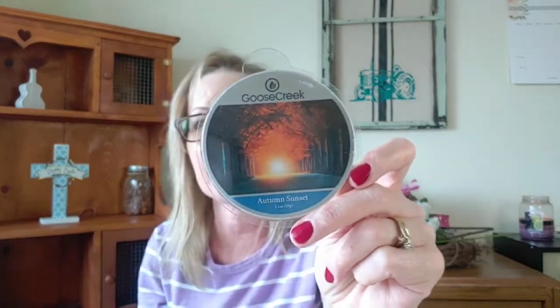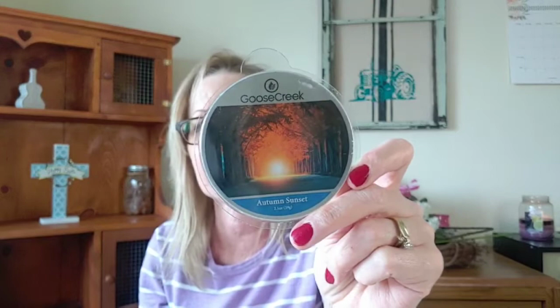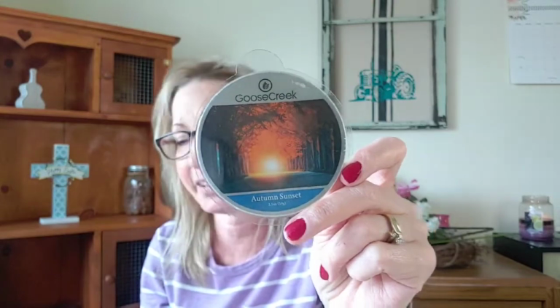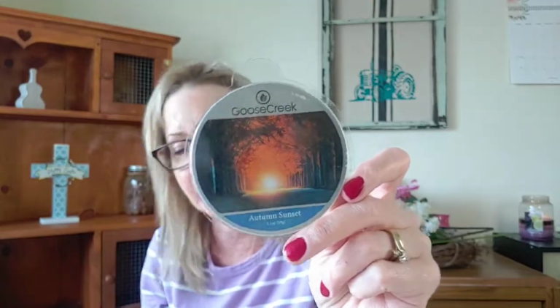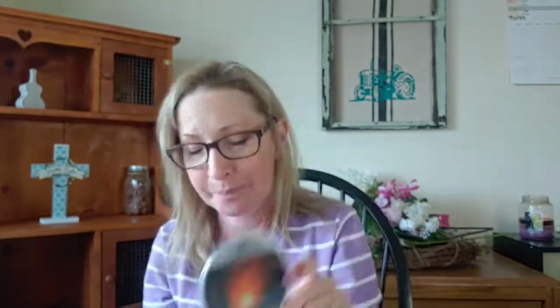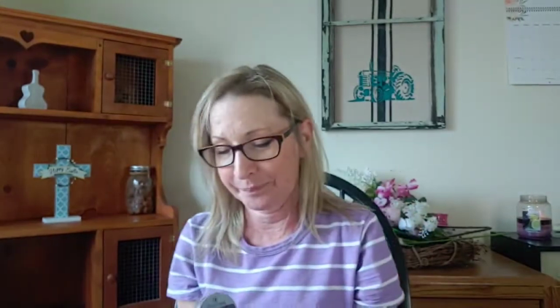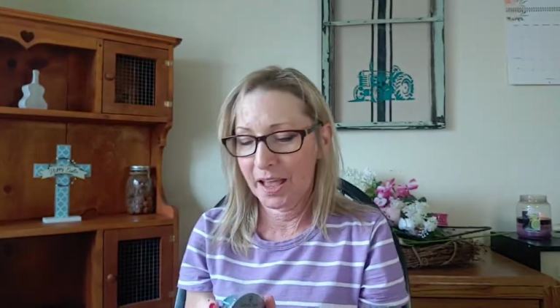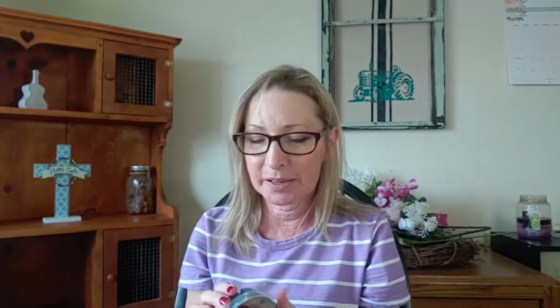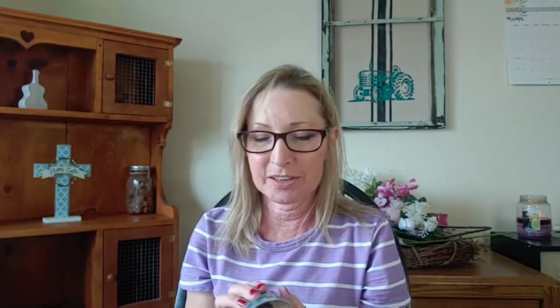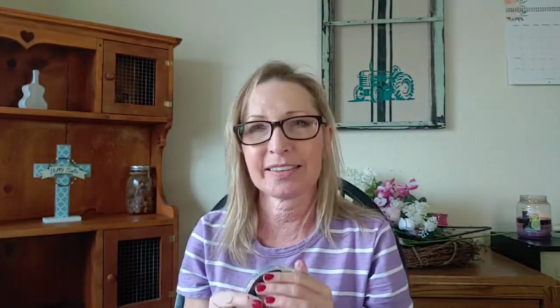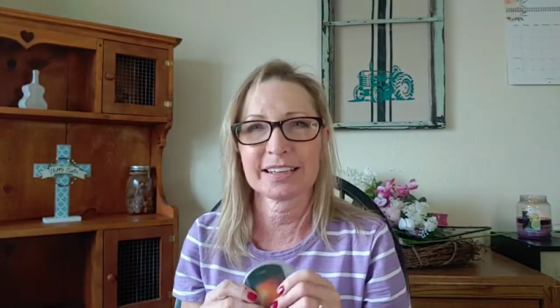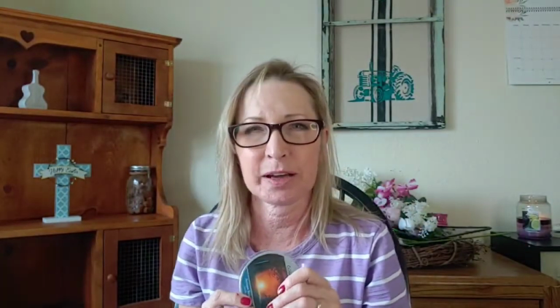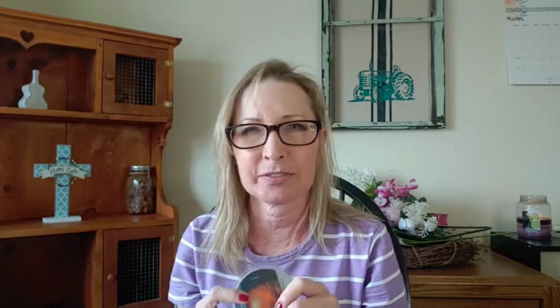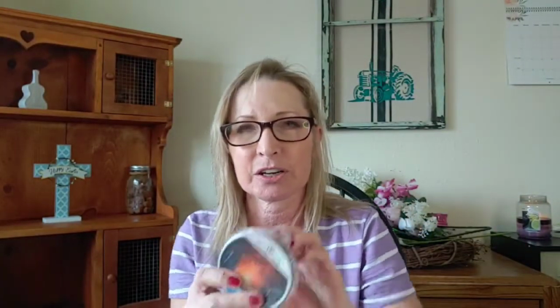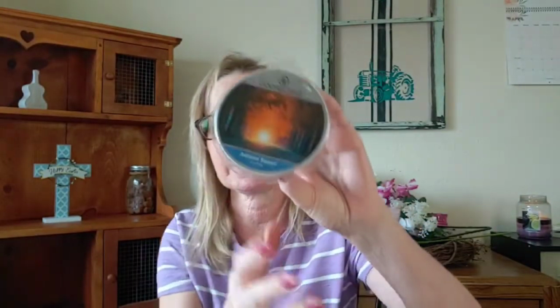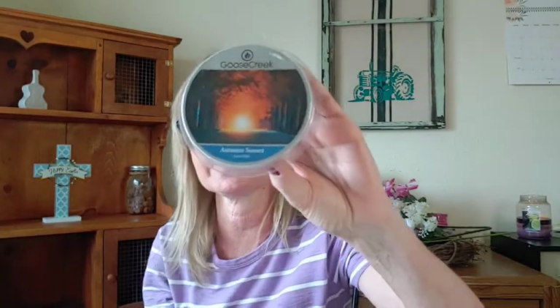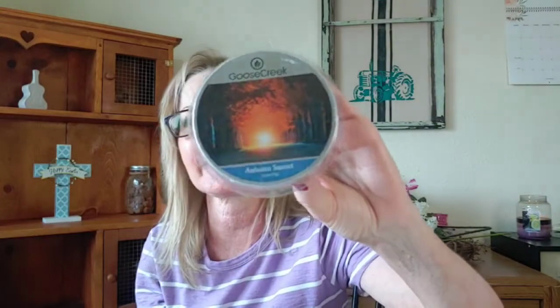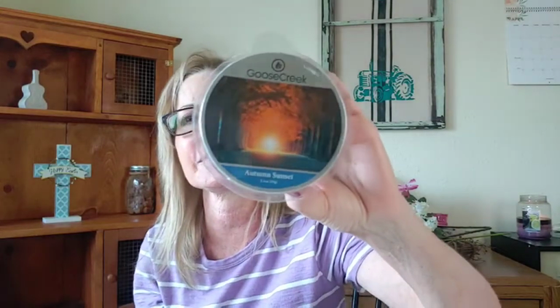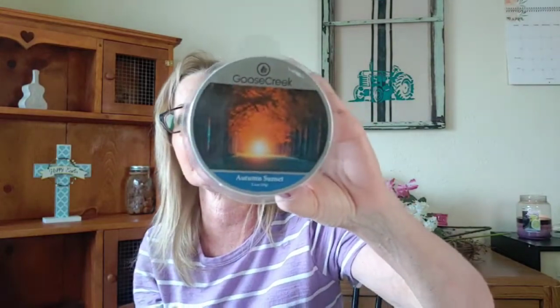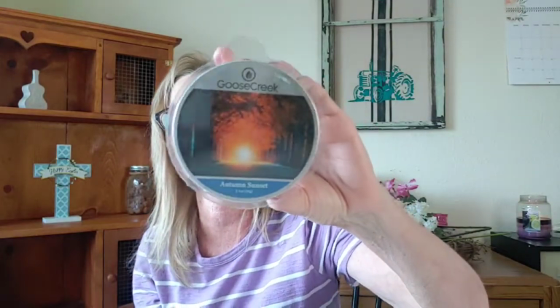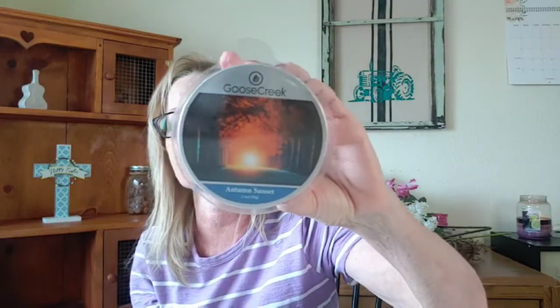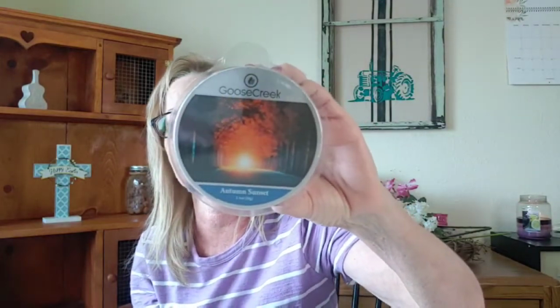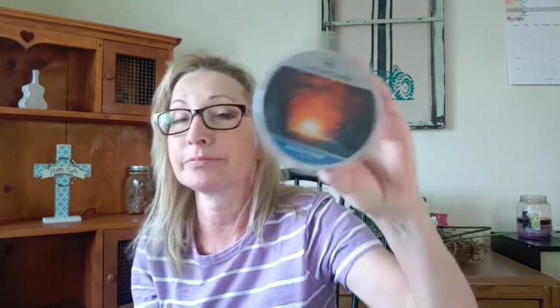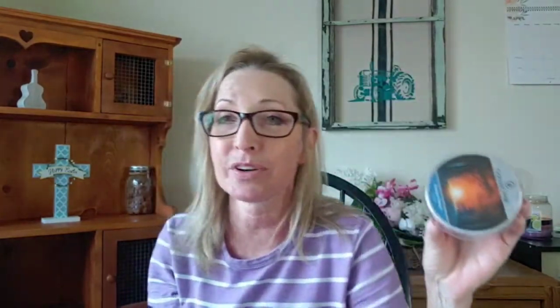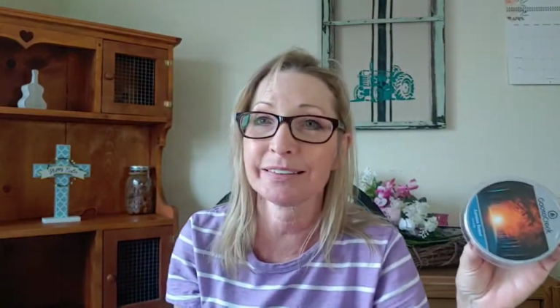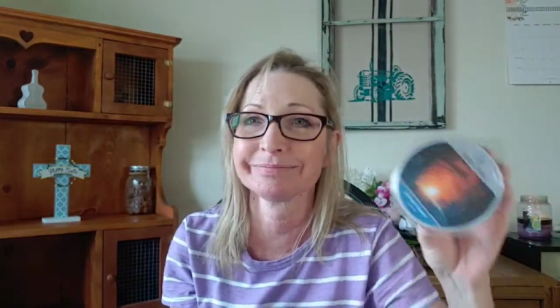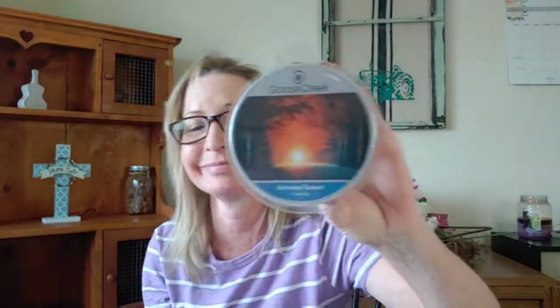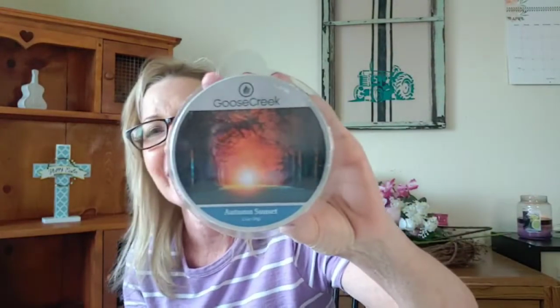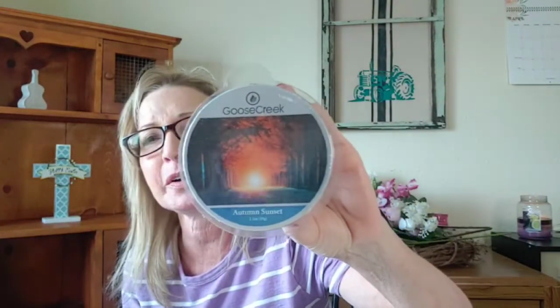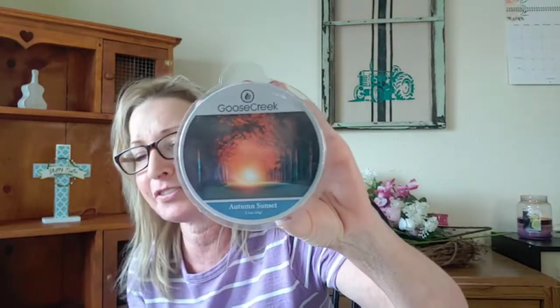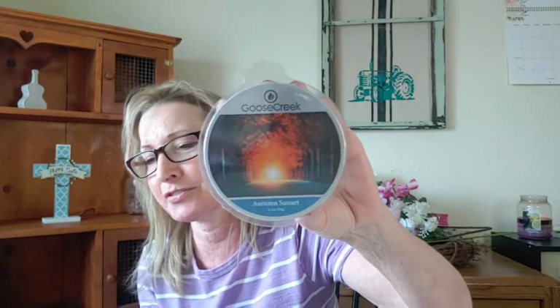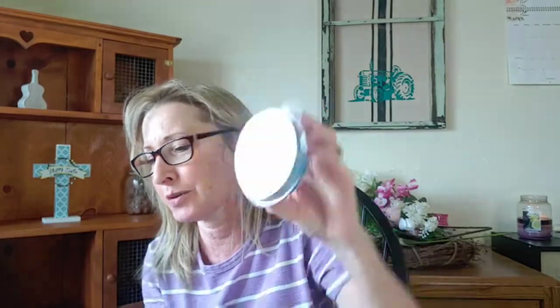It's better on cold — that's all I can say. It smells good on cold, it really does, and I love it just the same. Good job, Goose Creek. I'm going to give this one a two out of five stars.